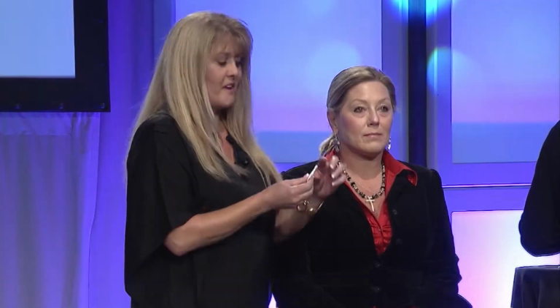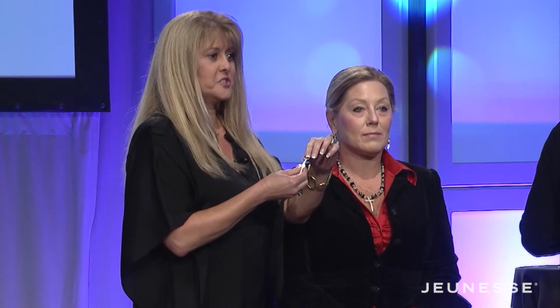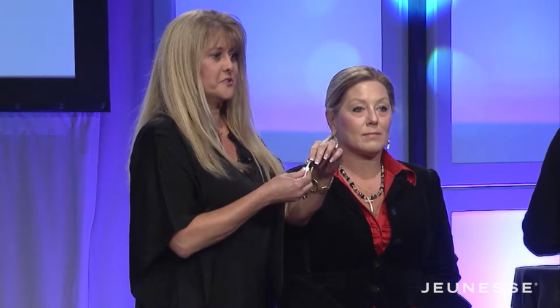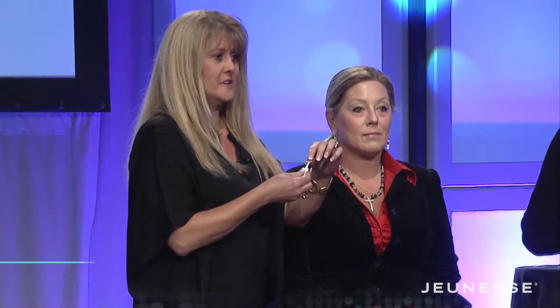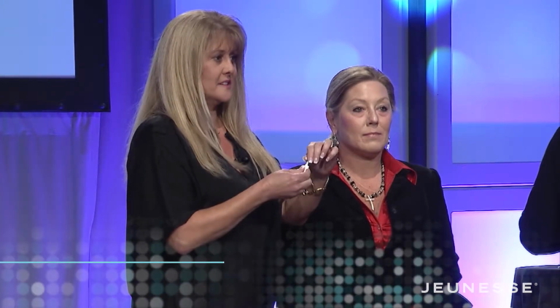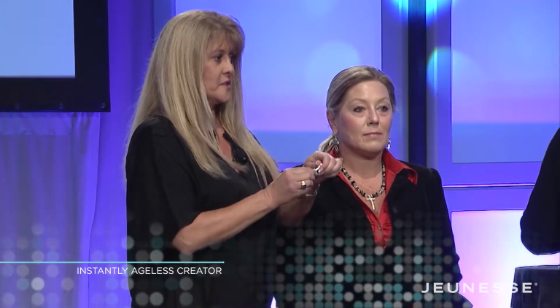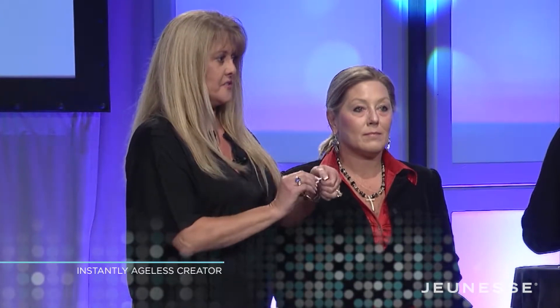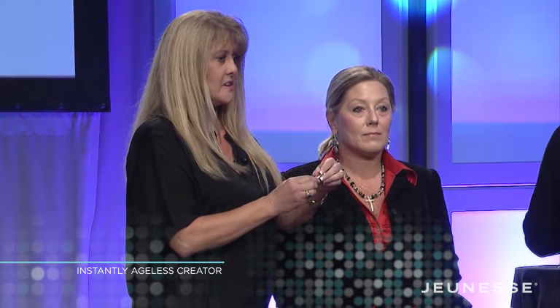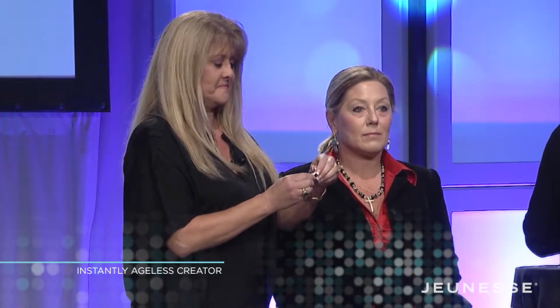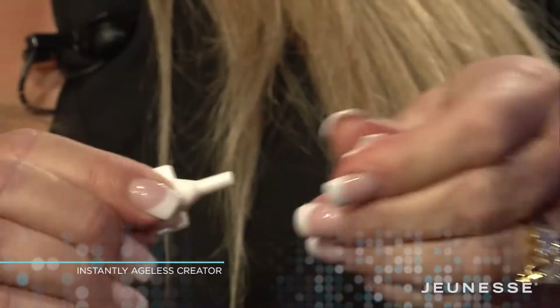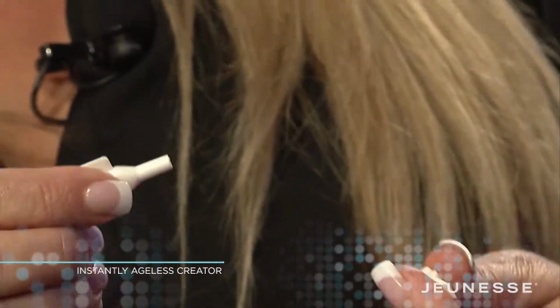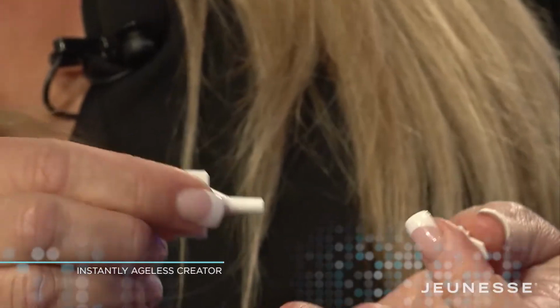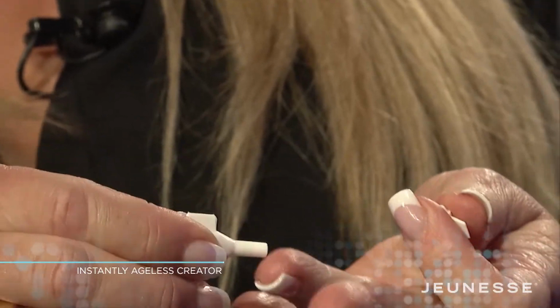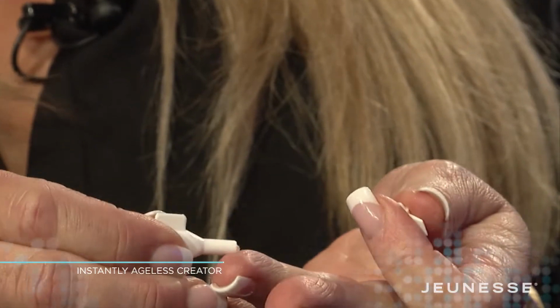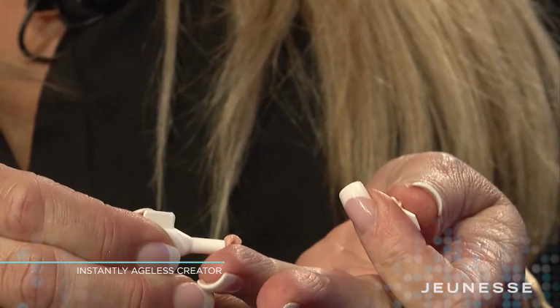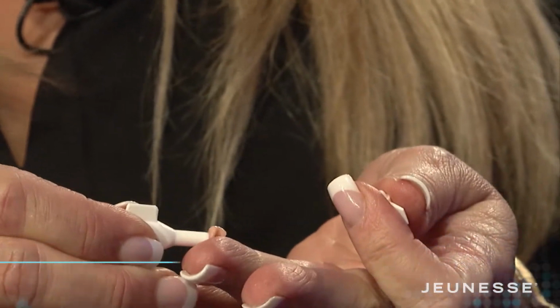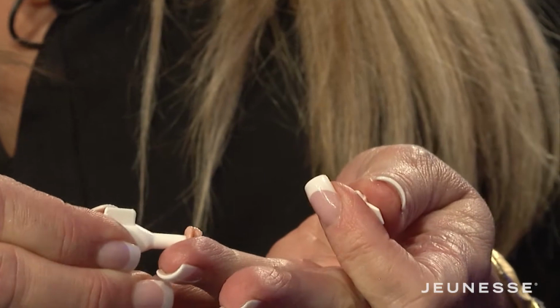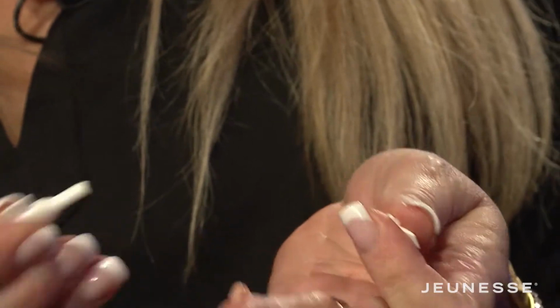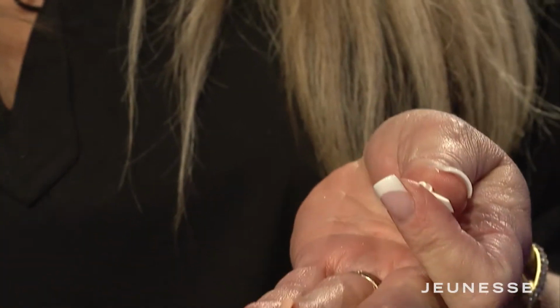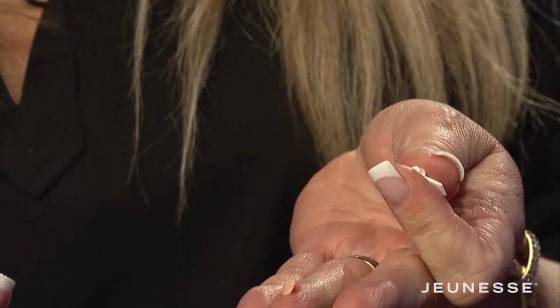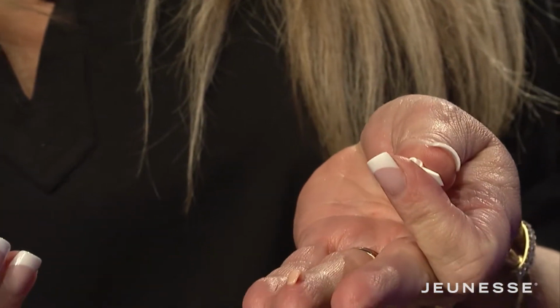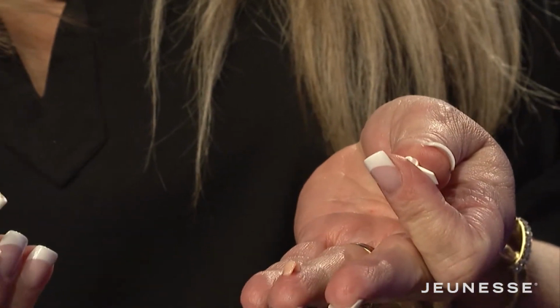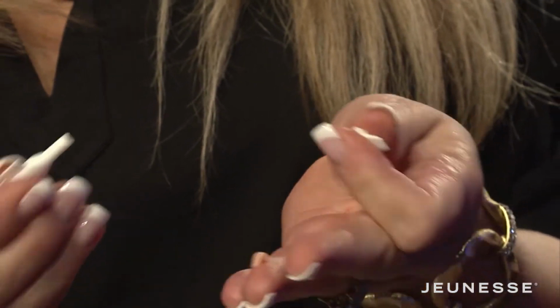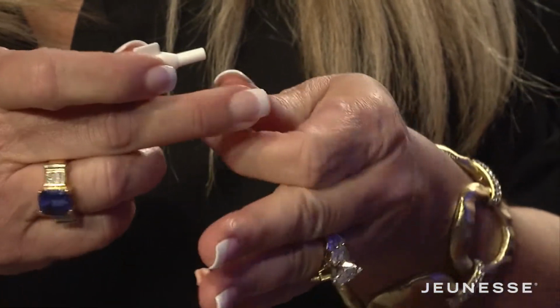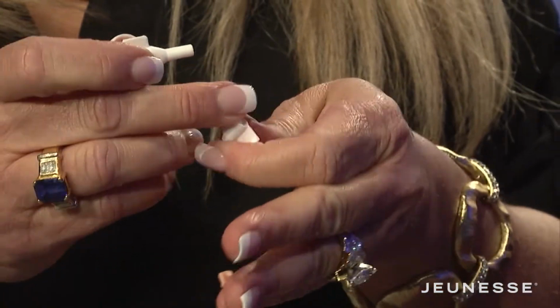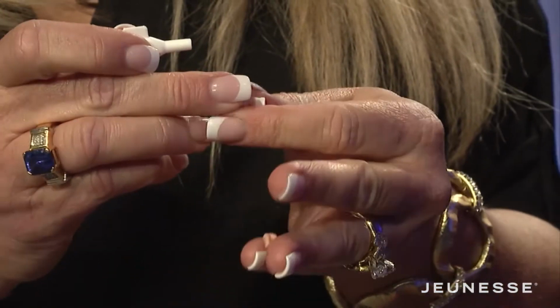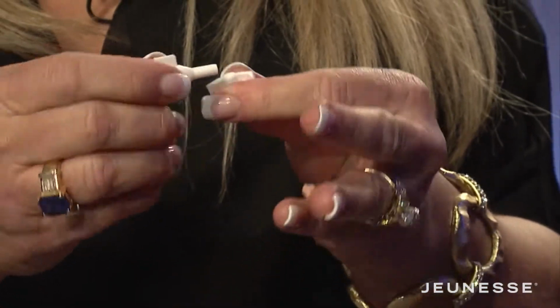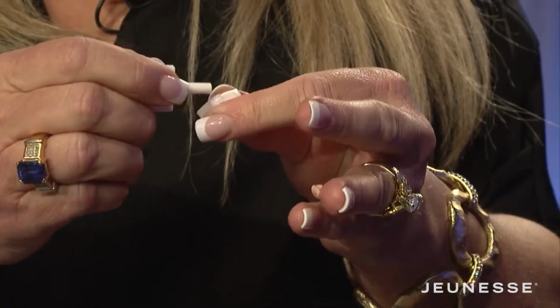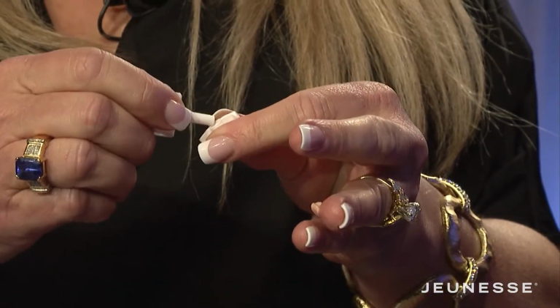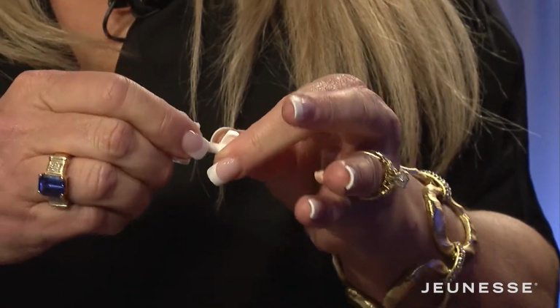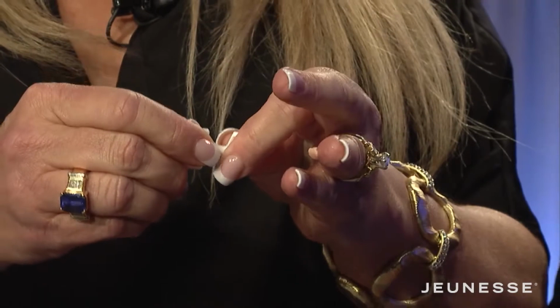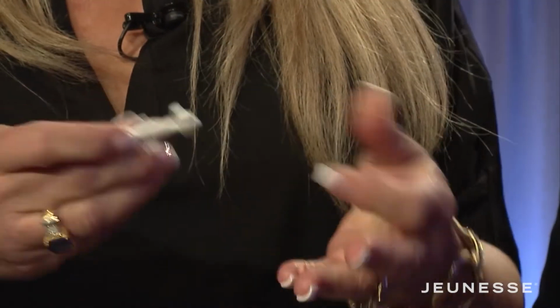What you want to do is twist off the top. You want to squirt out a very small amount. Flip the lid over and reseal it.